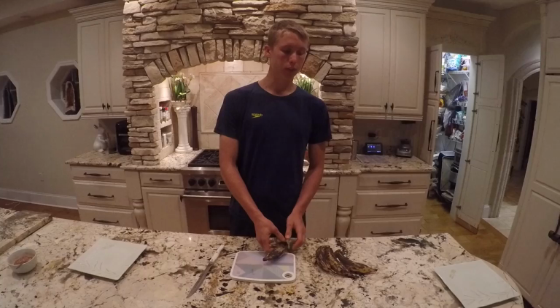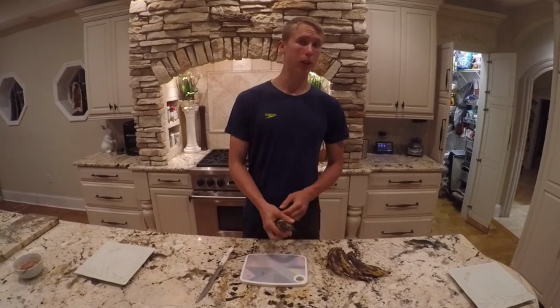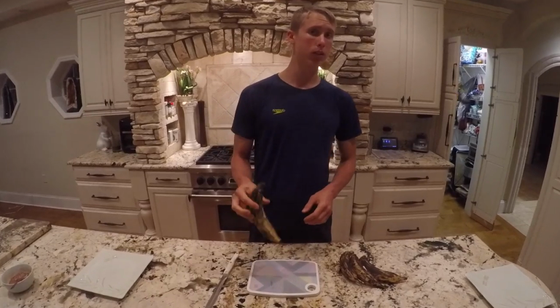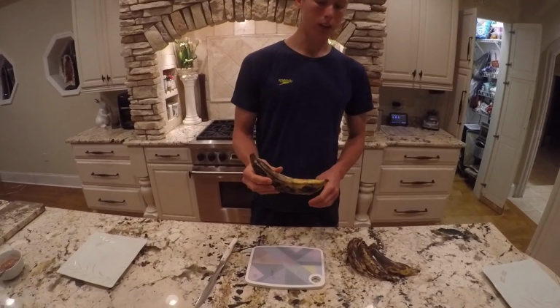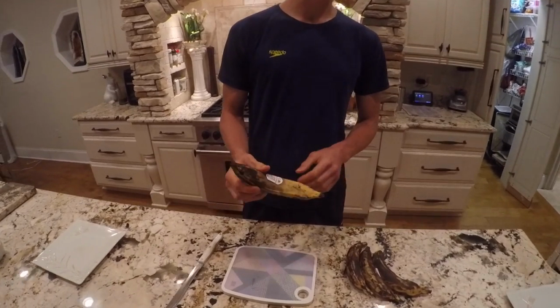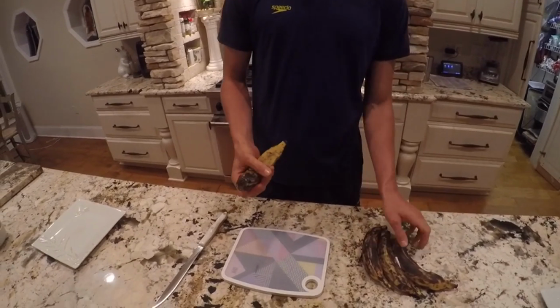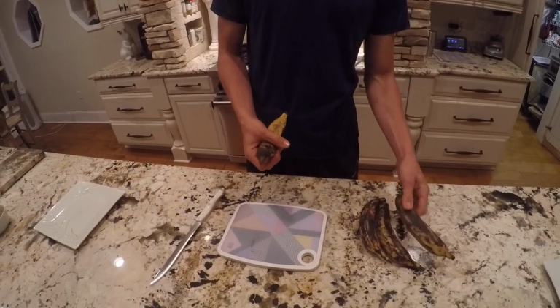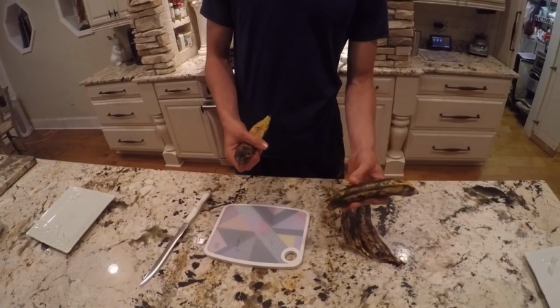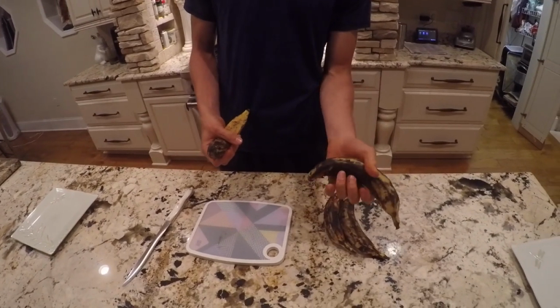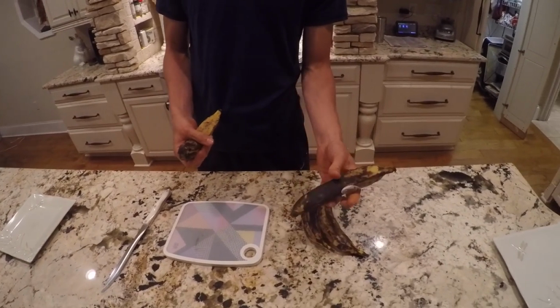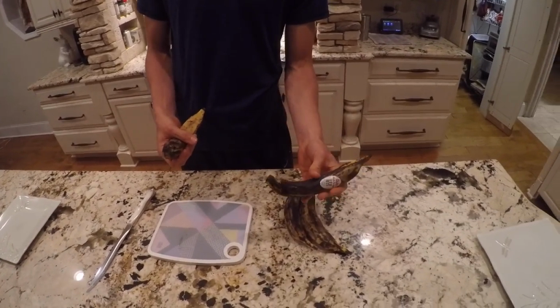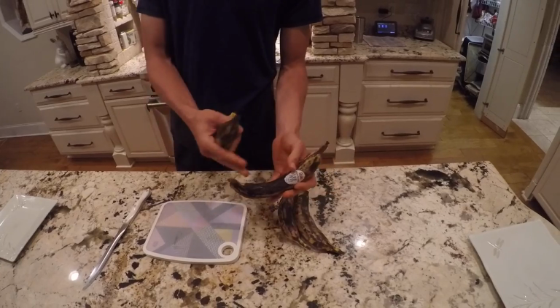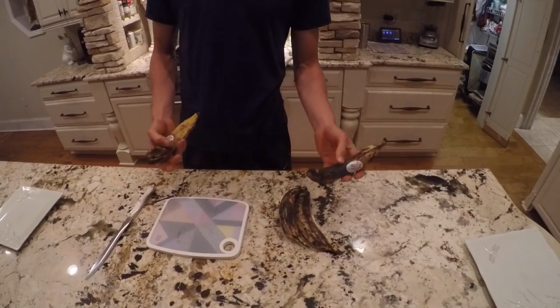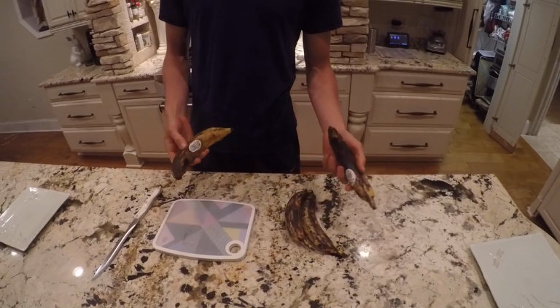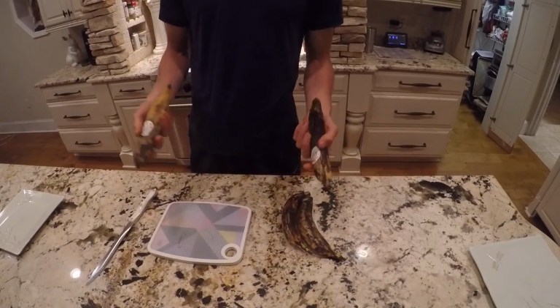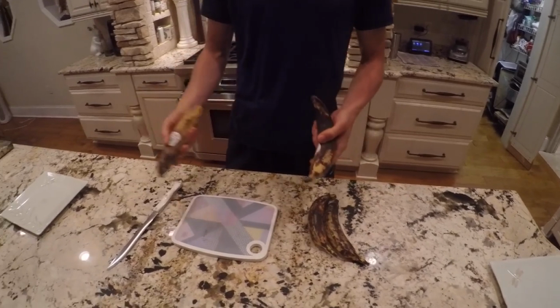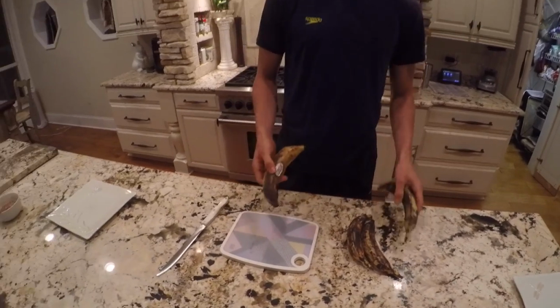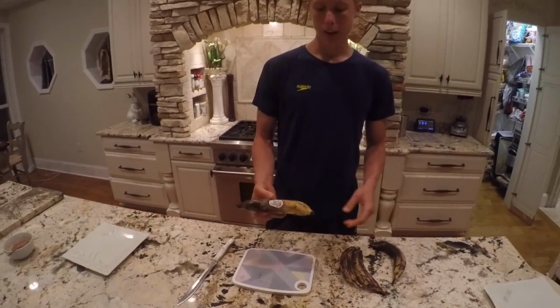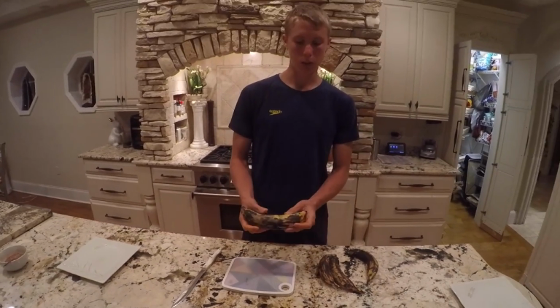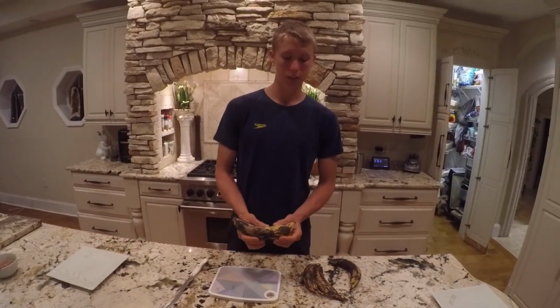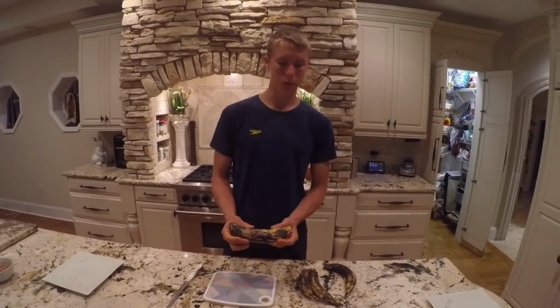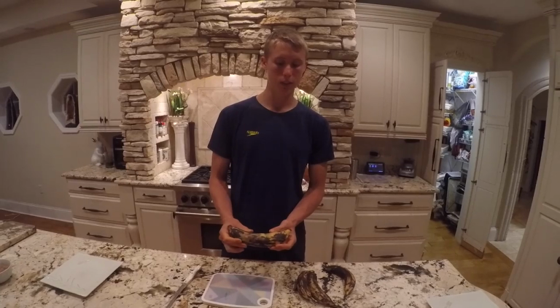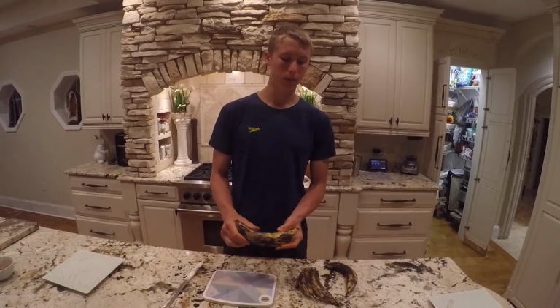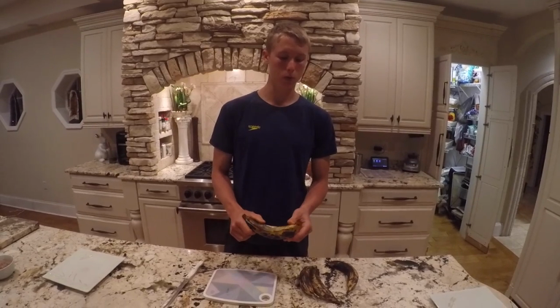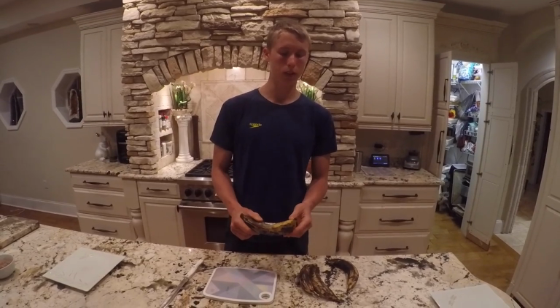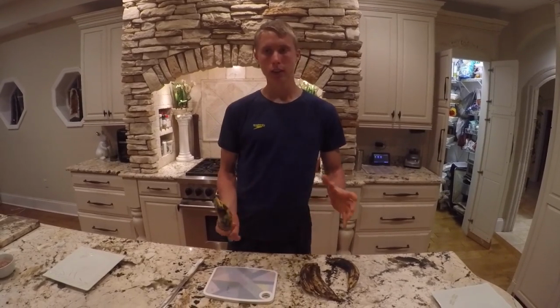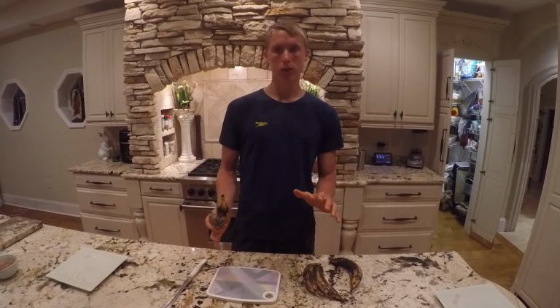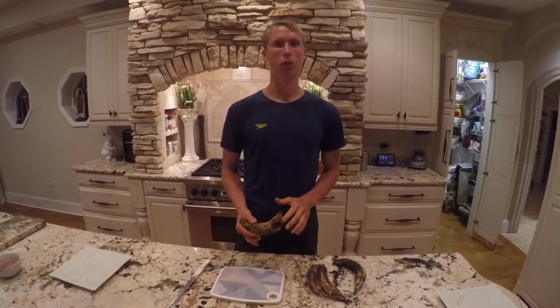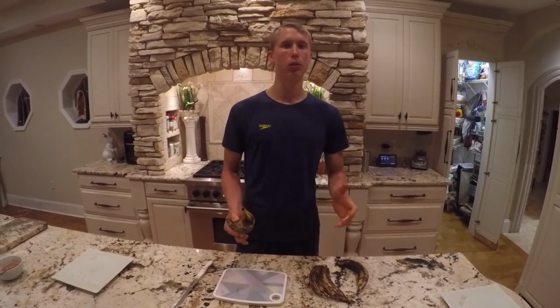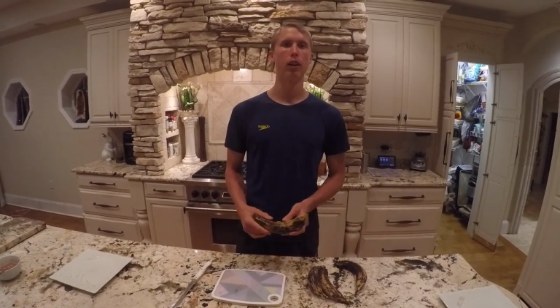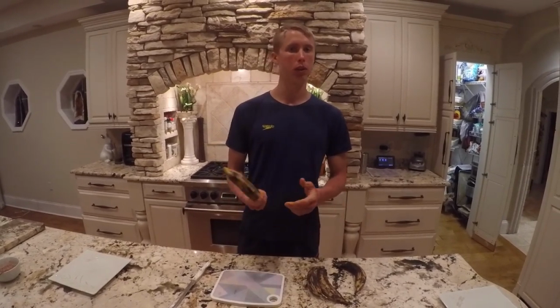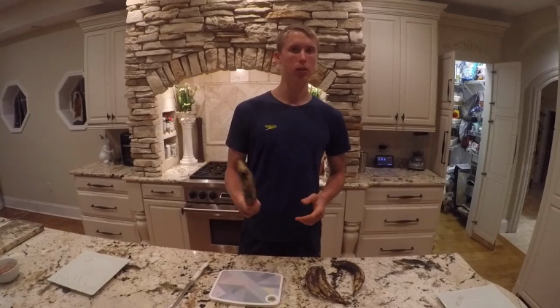For the sweeter ones, you're going to go with the more darker ones like this. The darker it is, the more brown spots, the sweeter it is — almost like a banana. And then the ones less sweet, these are going to be more towards the so-so and mellow side, how we're going to do these salted.